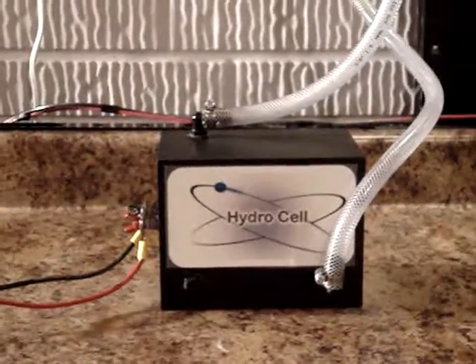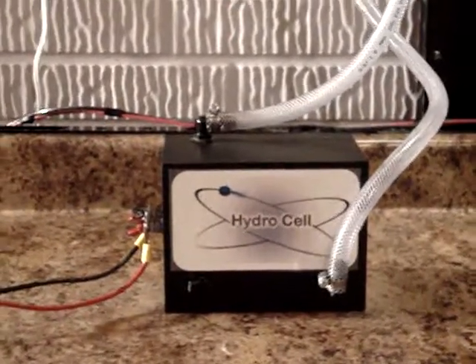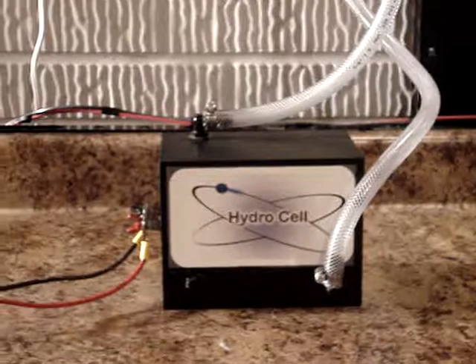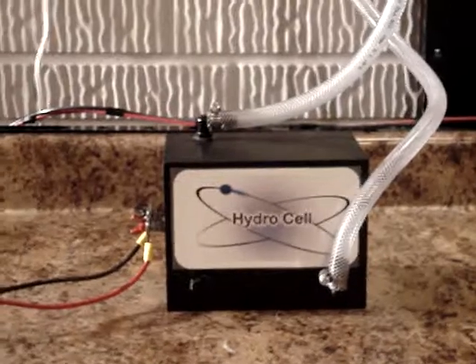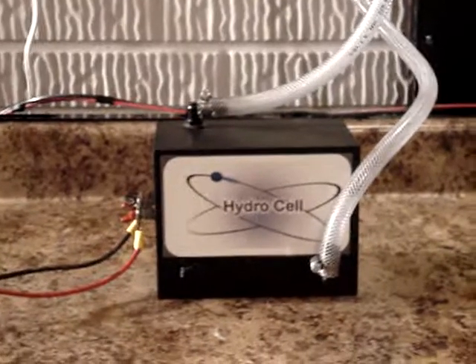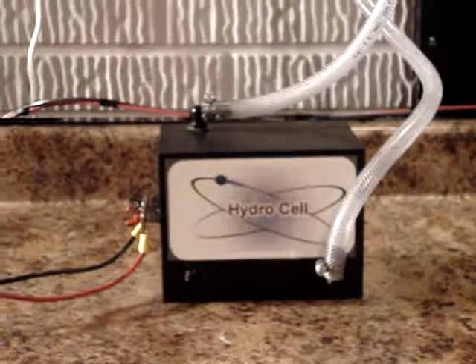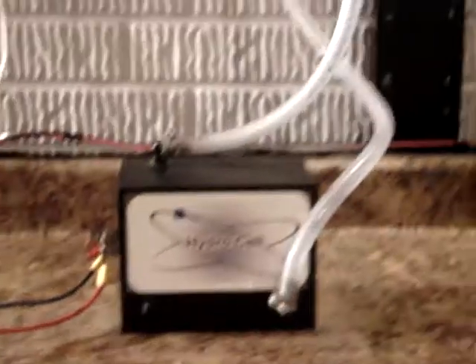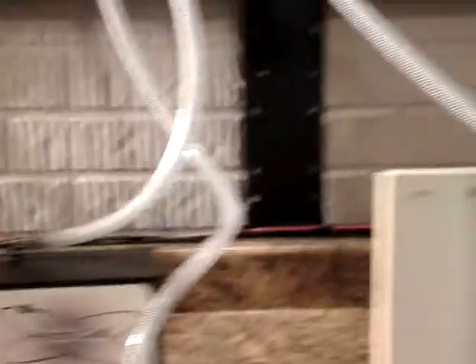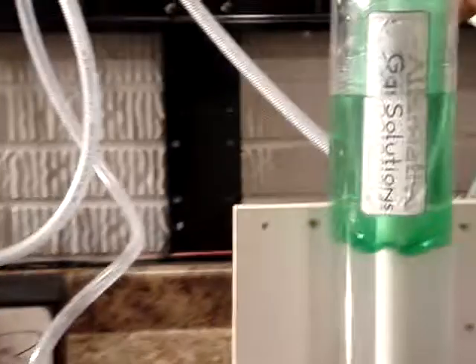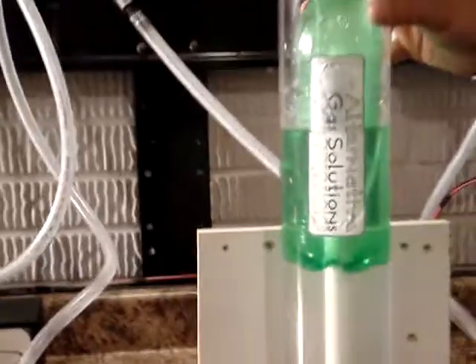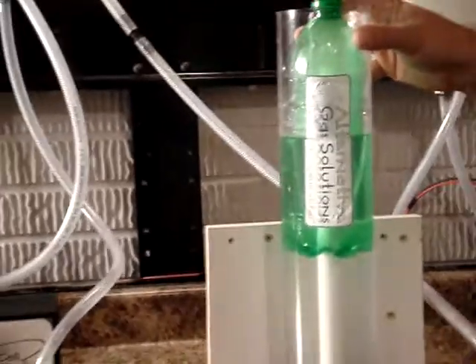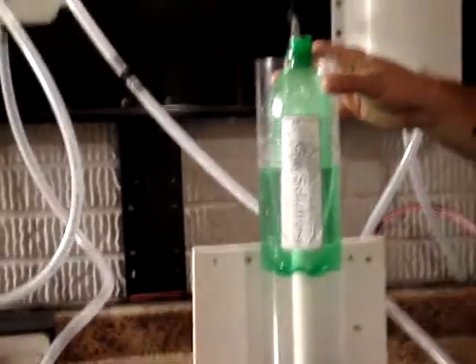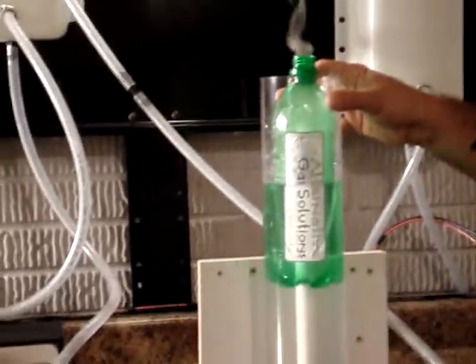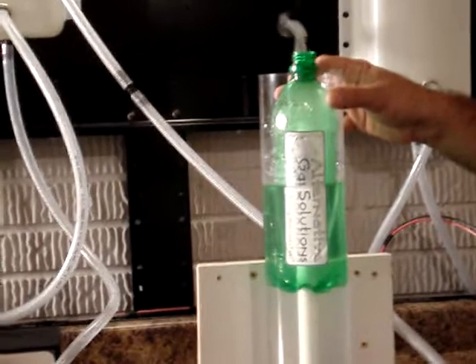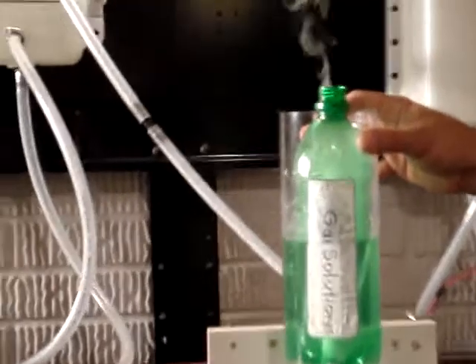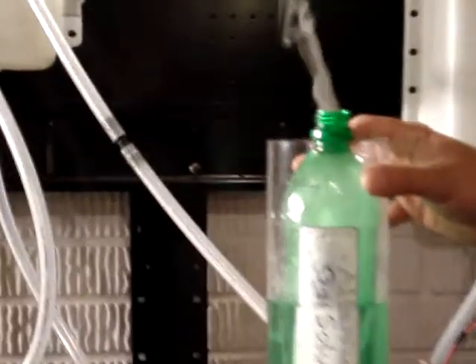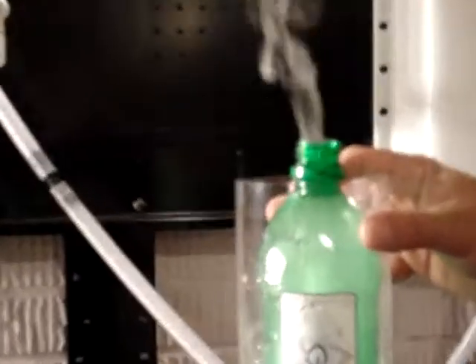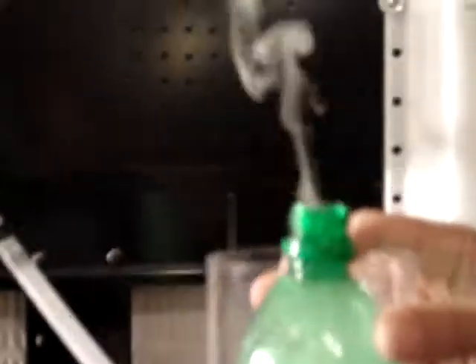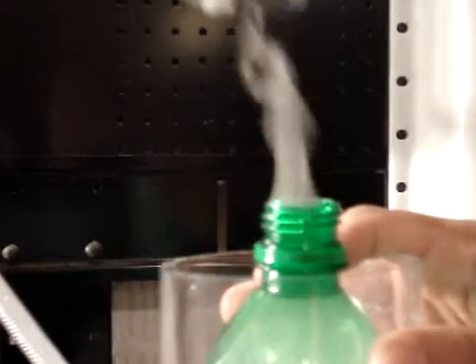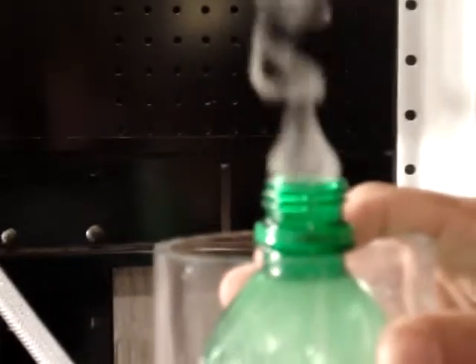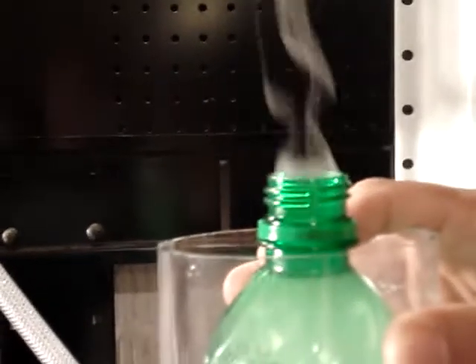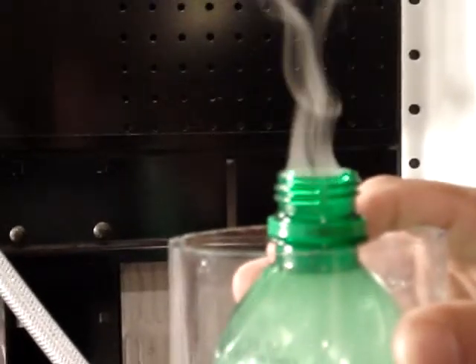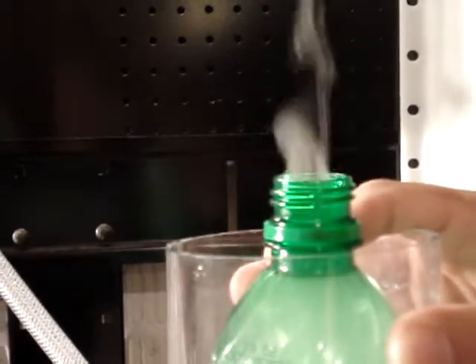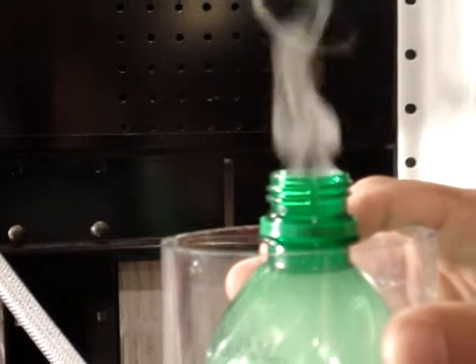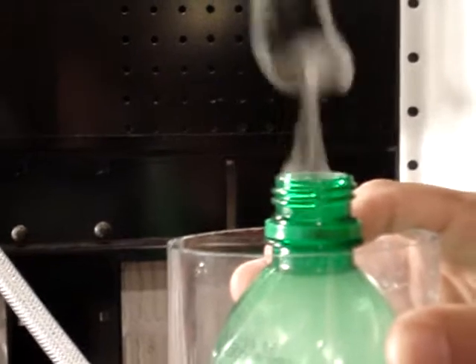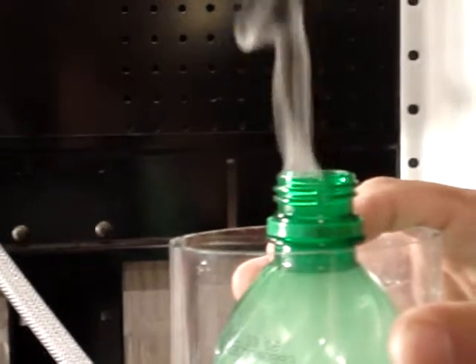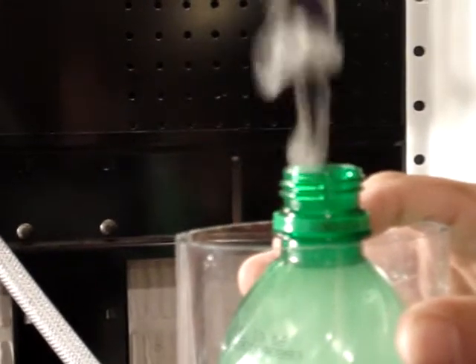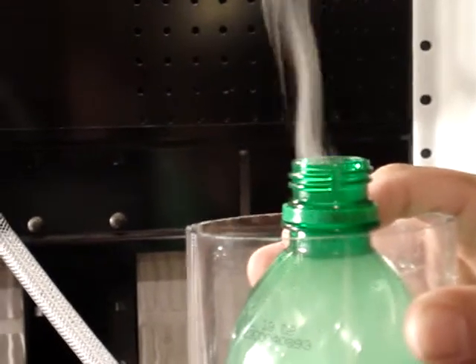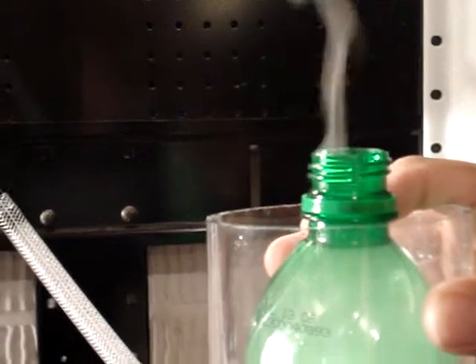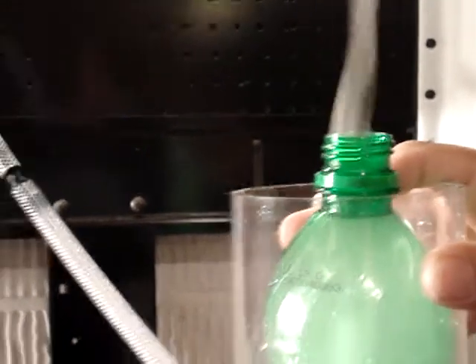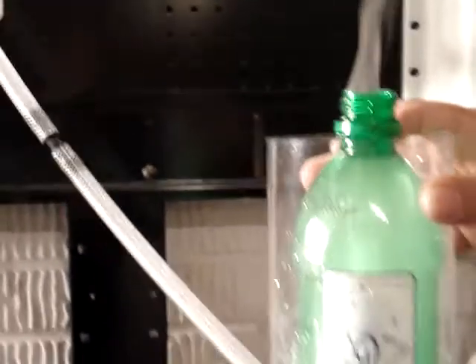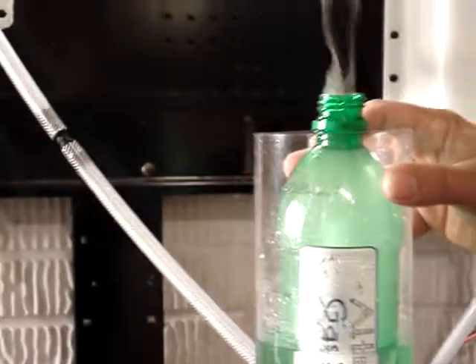We're going to go ahead and do a hydrogen test on this unit for you. We'll be using our hydrogen flow gauge. For those of you not familiar with the hydrogen flow gauge, it measures the hydrogen output of a unit and how long it takes to produce it.